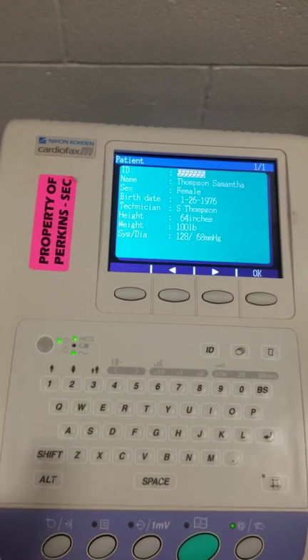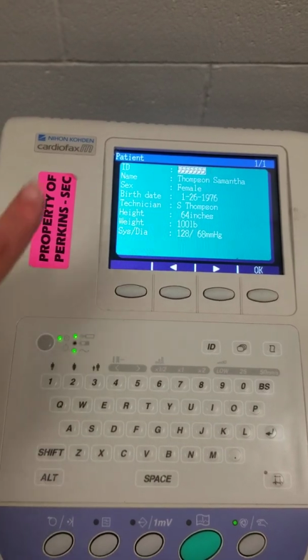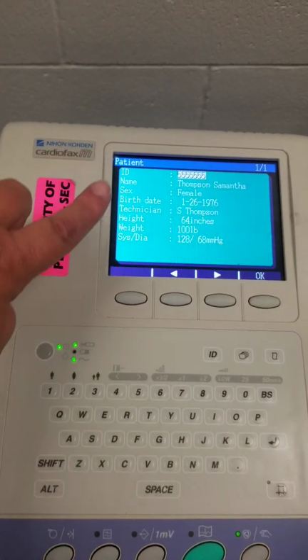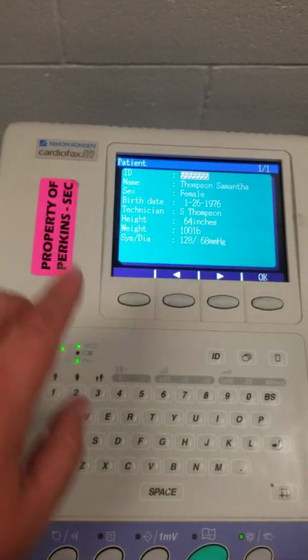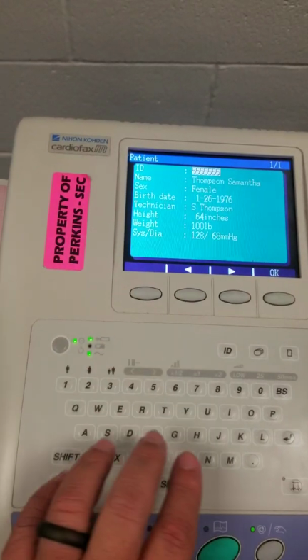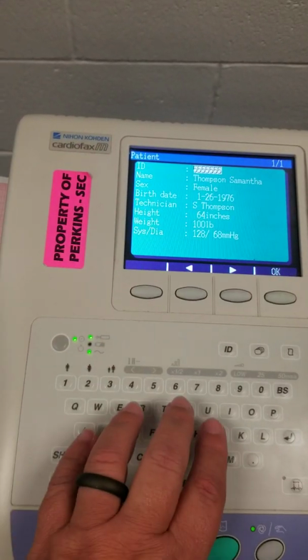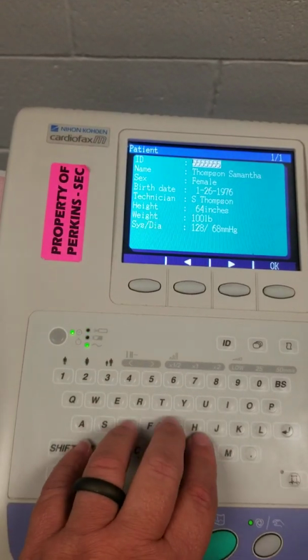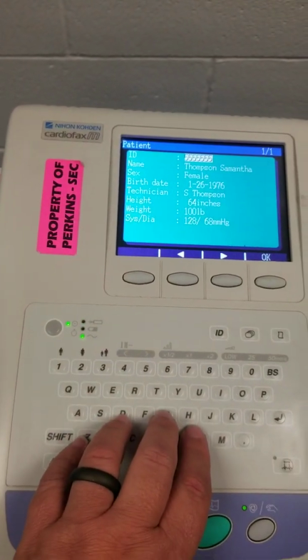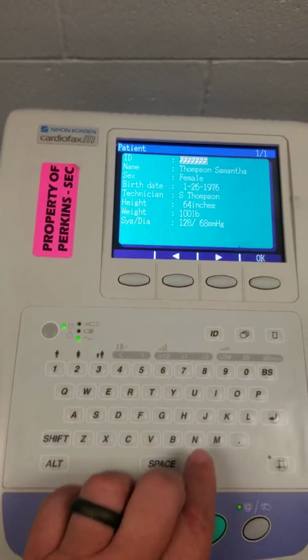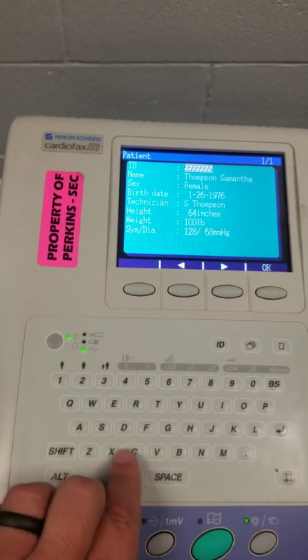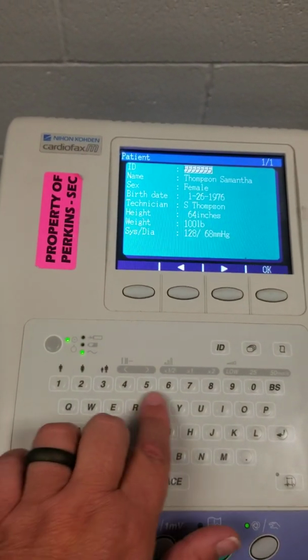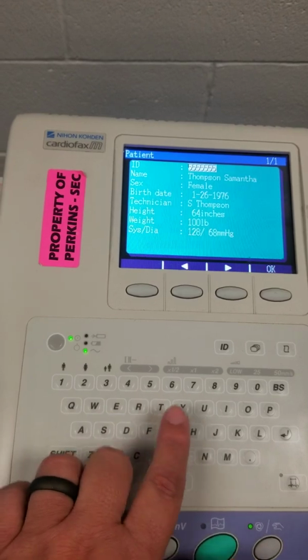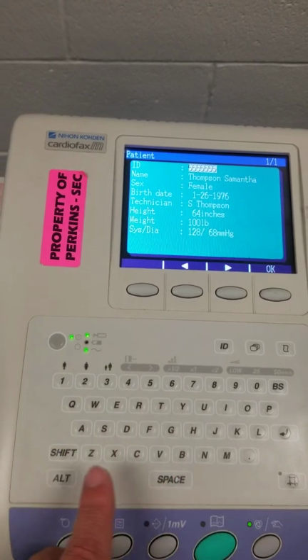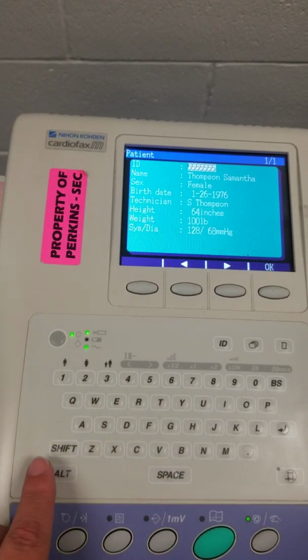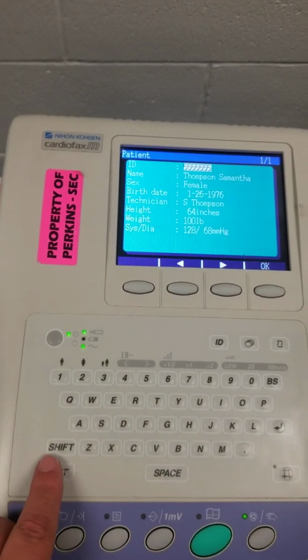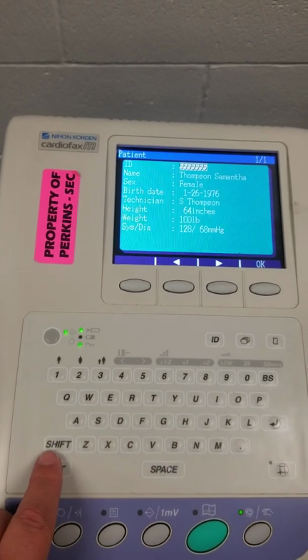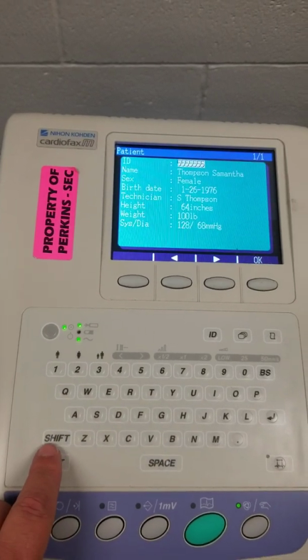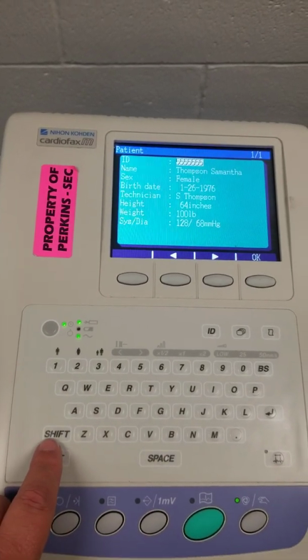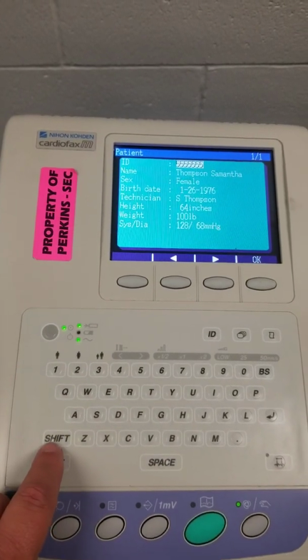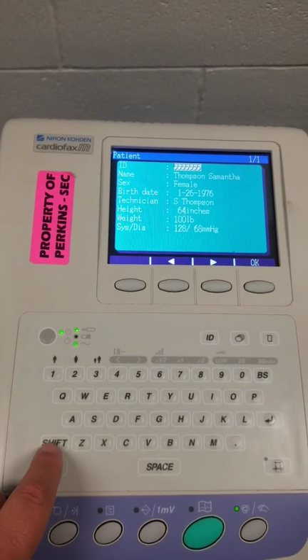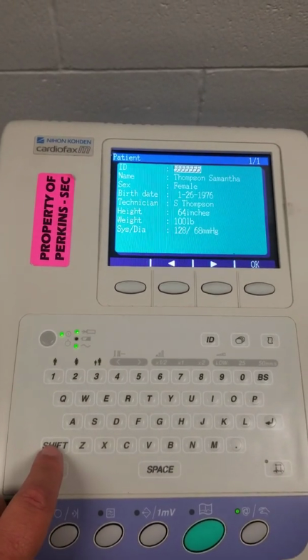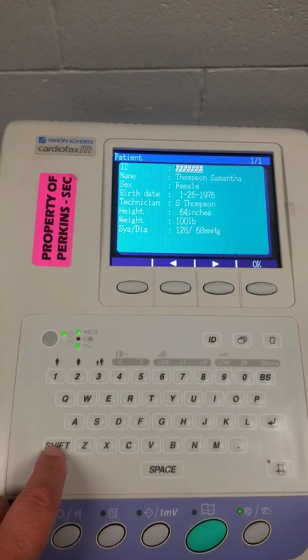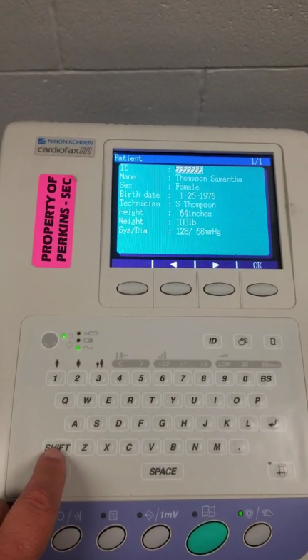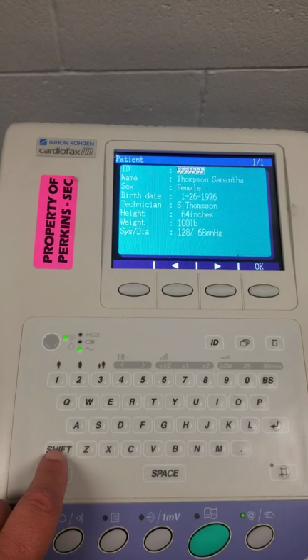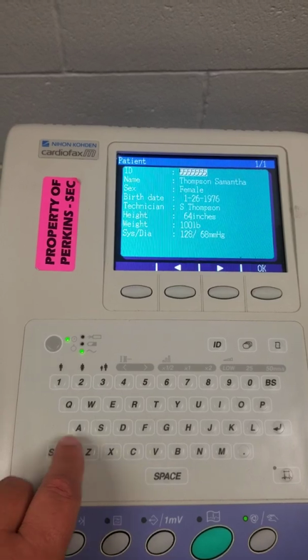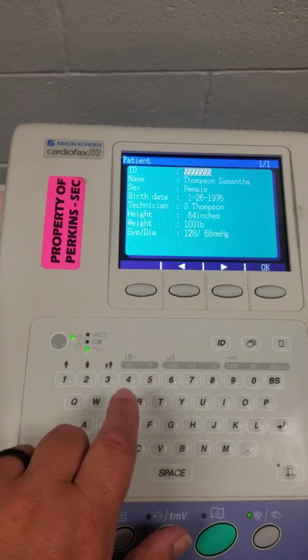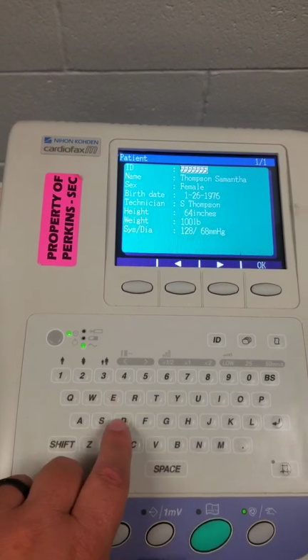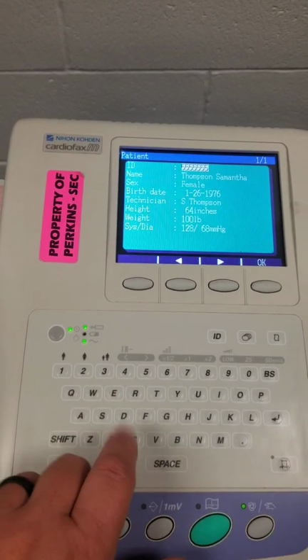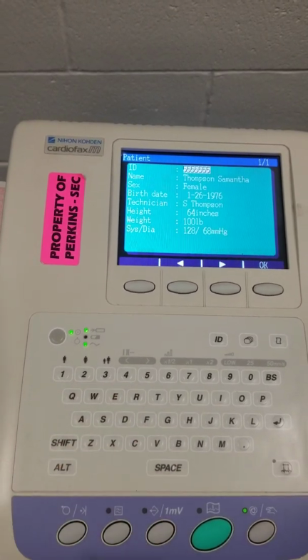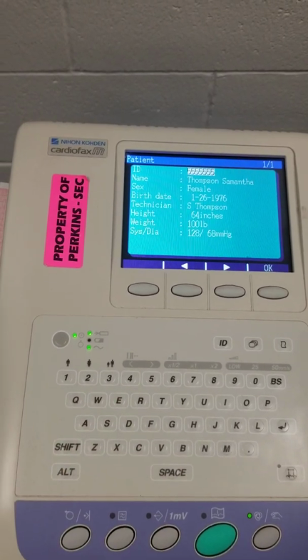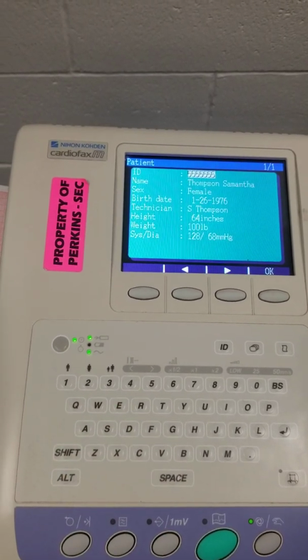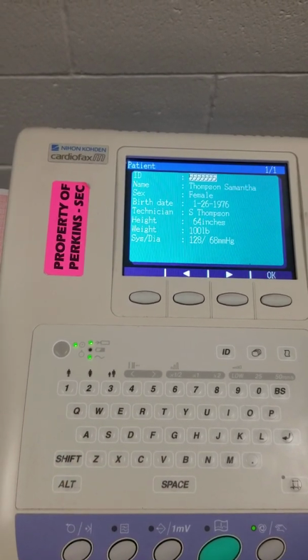When you put in the information, you're going to use this keyboard — it works just like a real keyboard. So if you need to capitalize a letter, you're going to do a shift key at the same time you hit the key you want to capitalize.